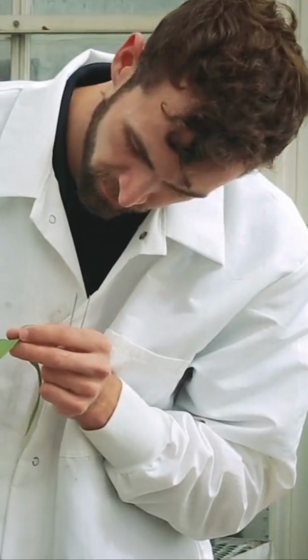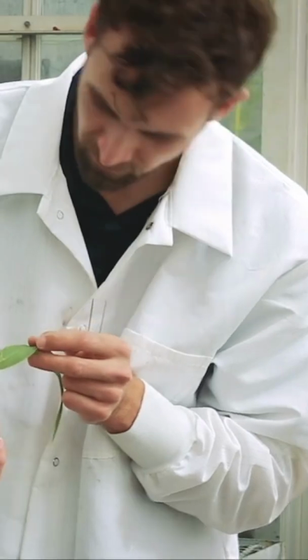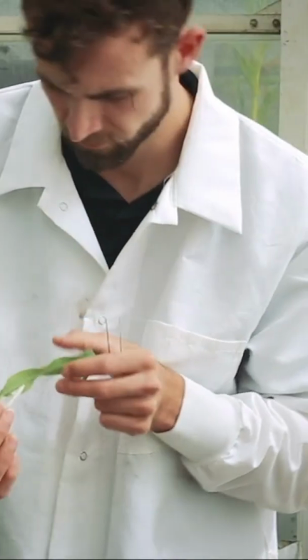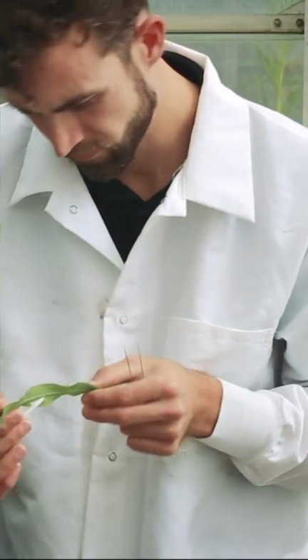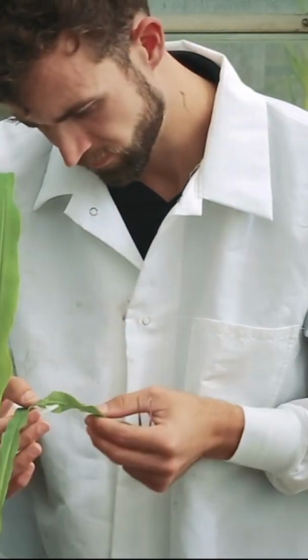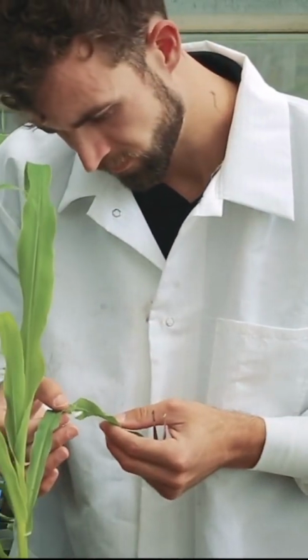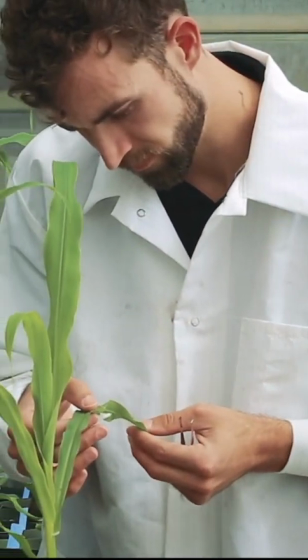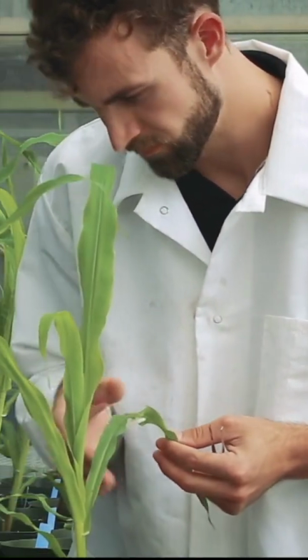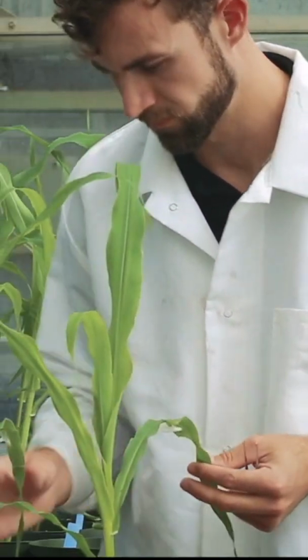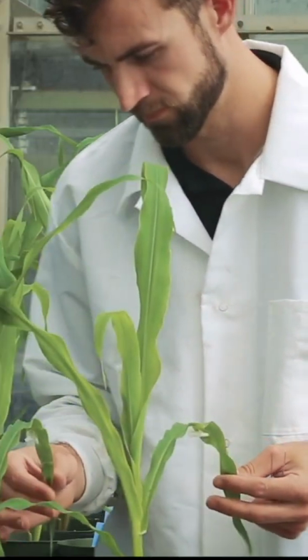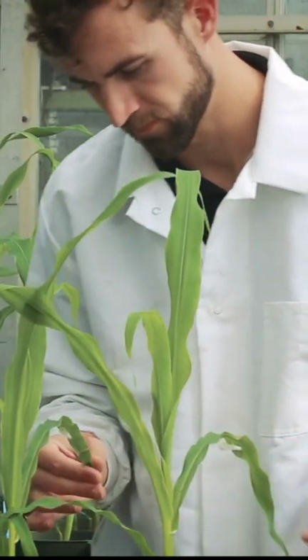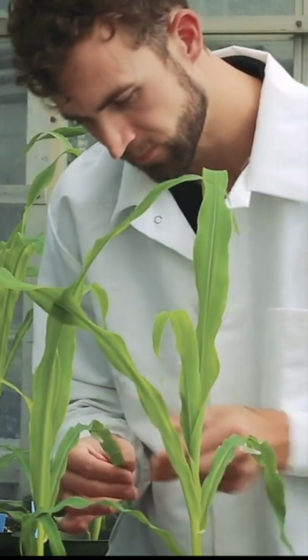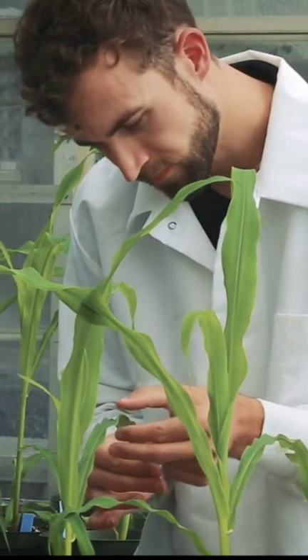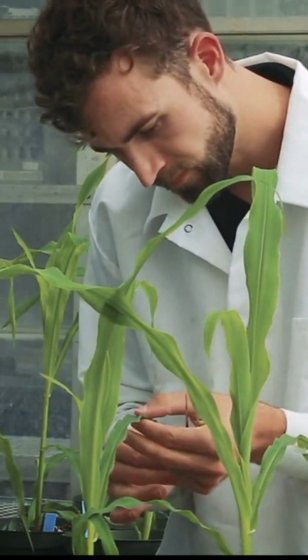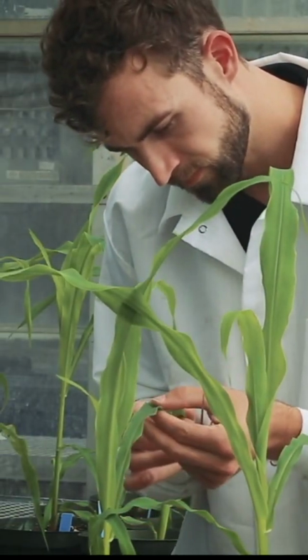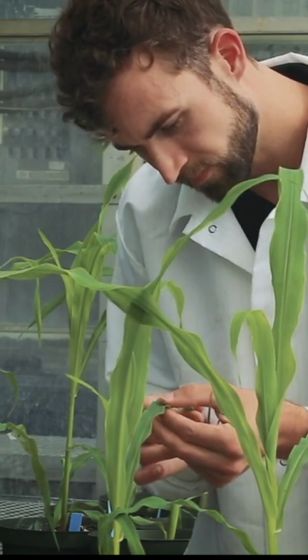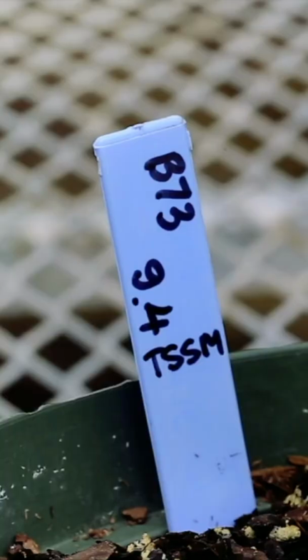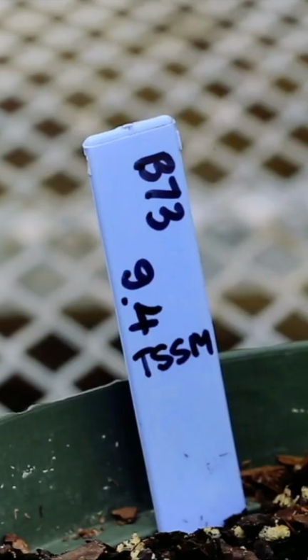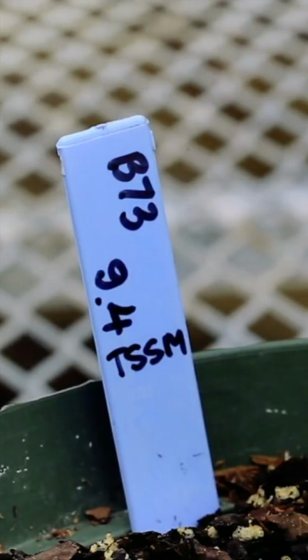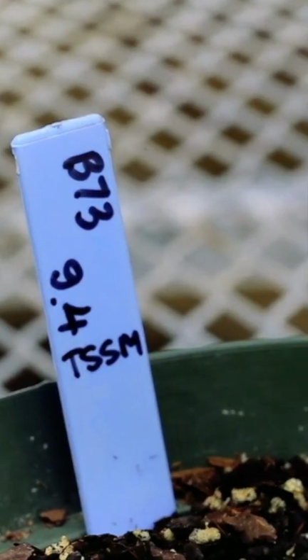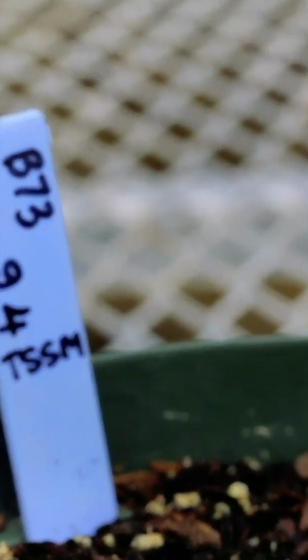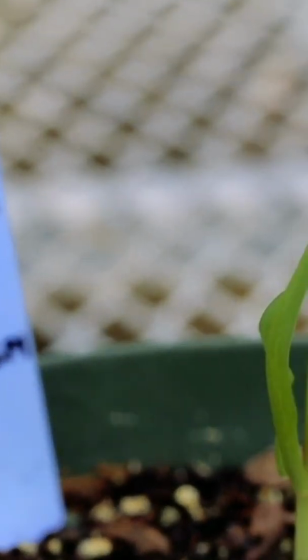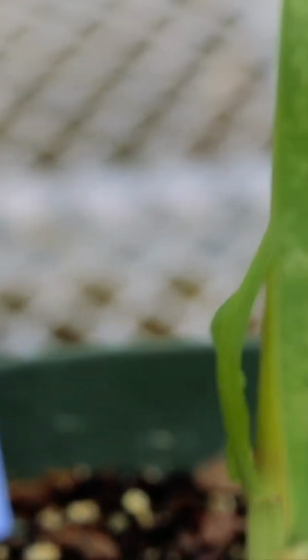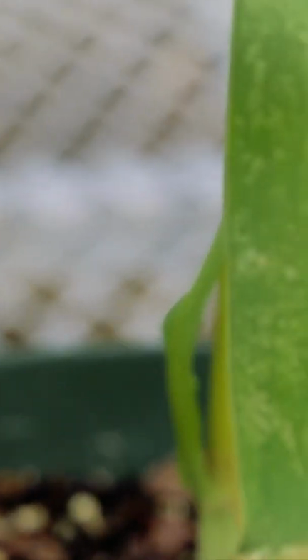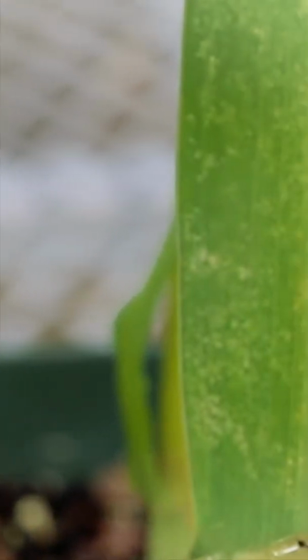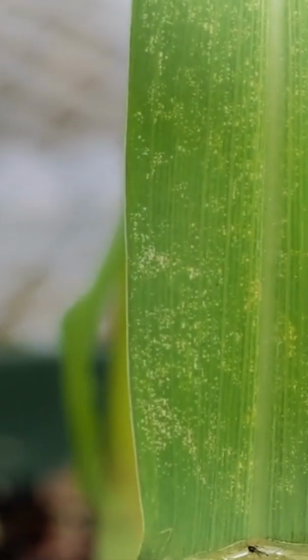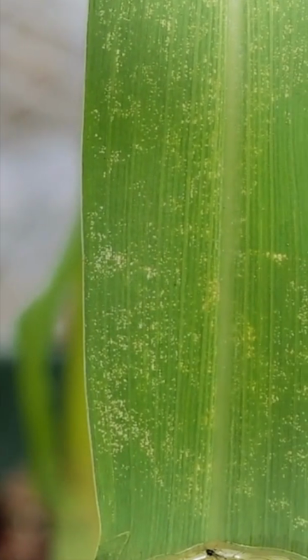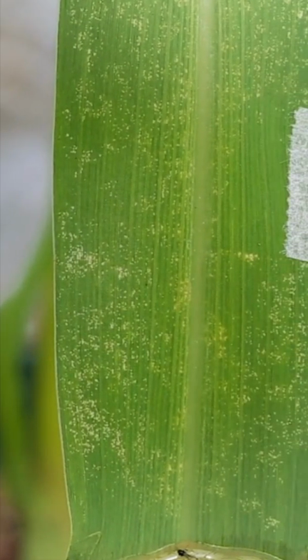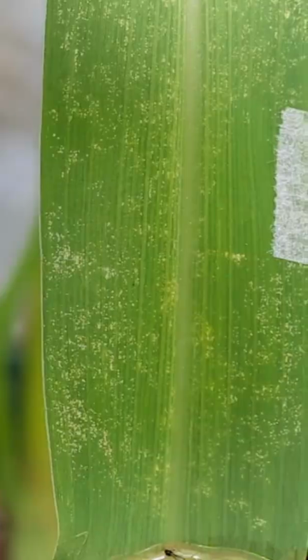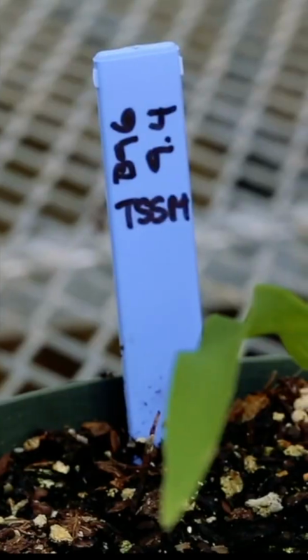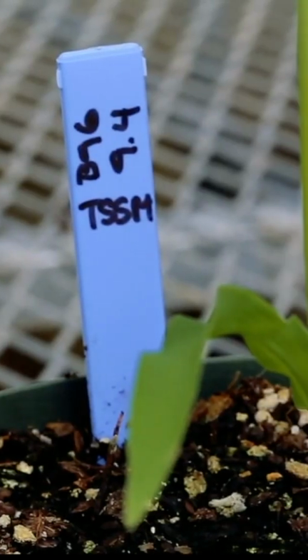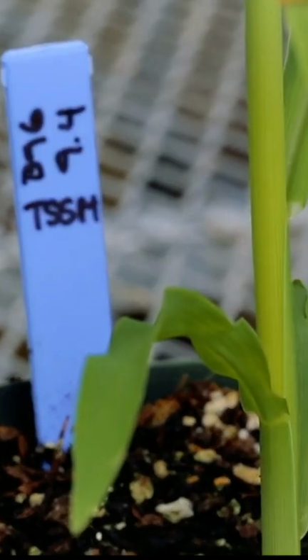In the greenhouse, different strains of maize are carefully infested with mites to see how they withstand an attack. In this experiment, the B73 maize line is visibly more damaged than the B96 maize line.